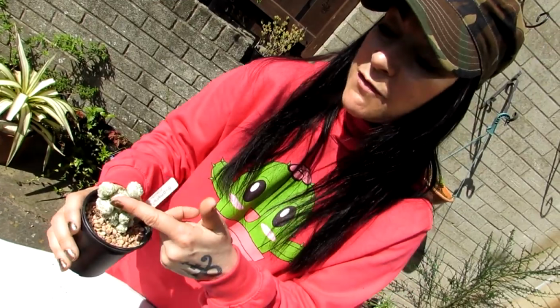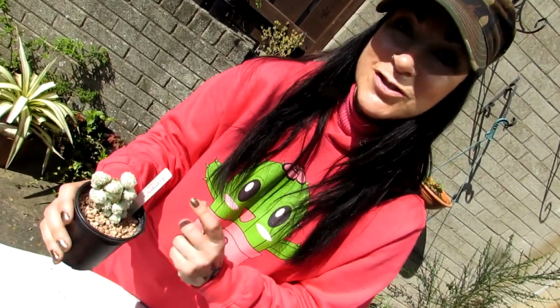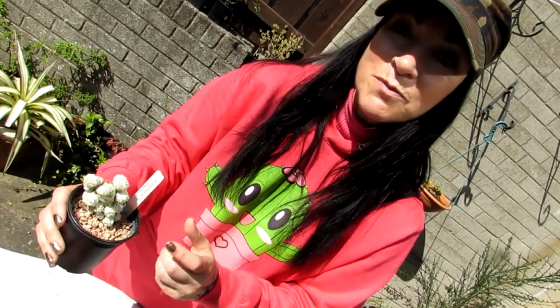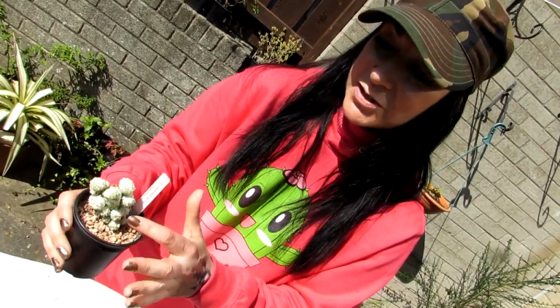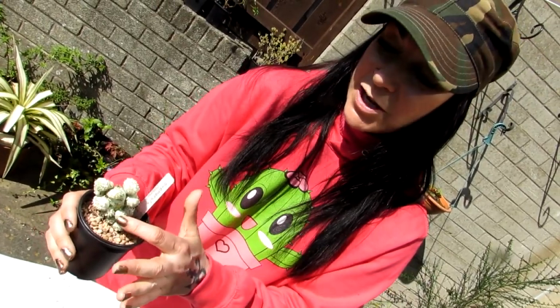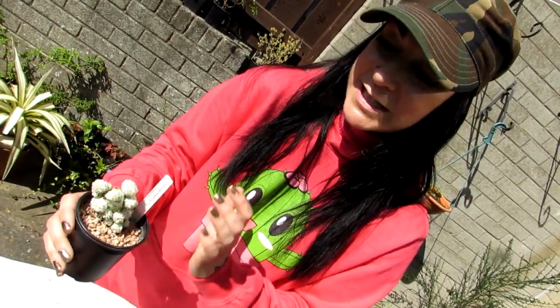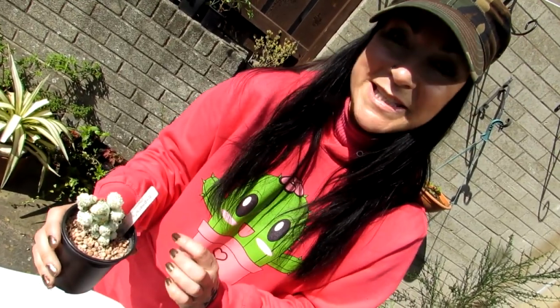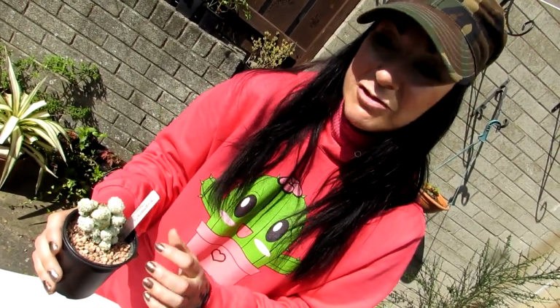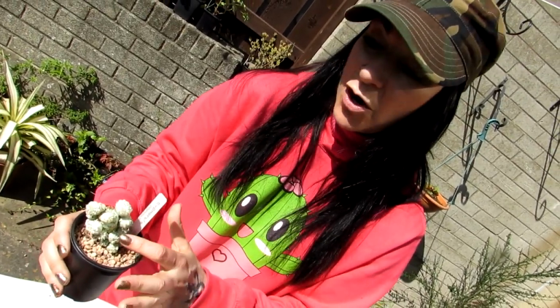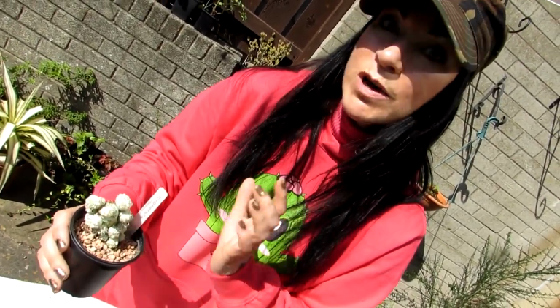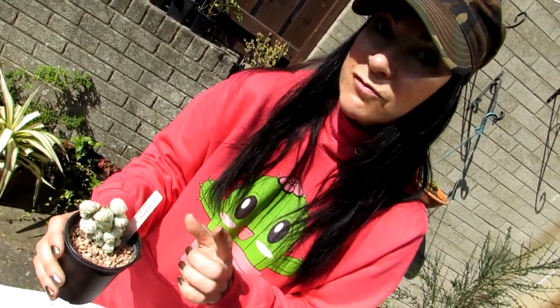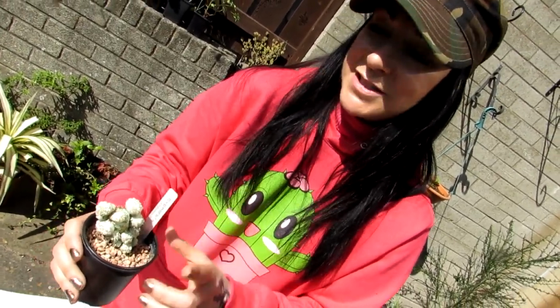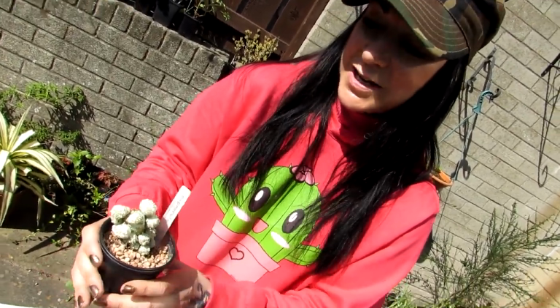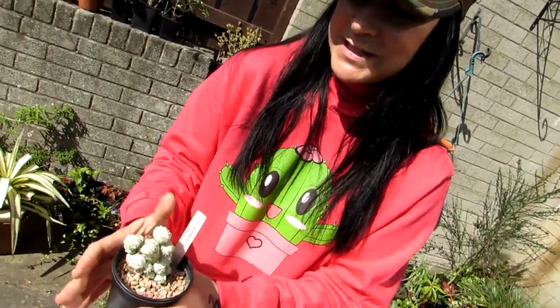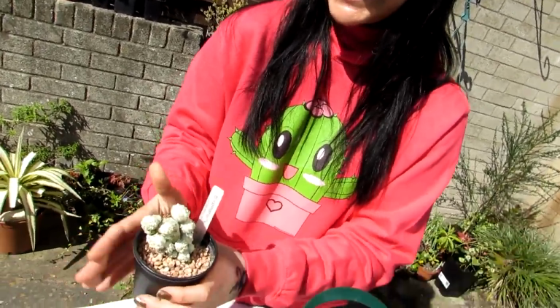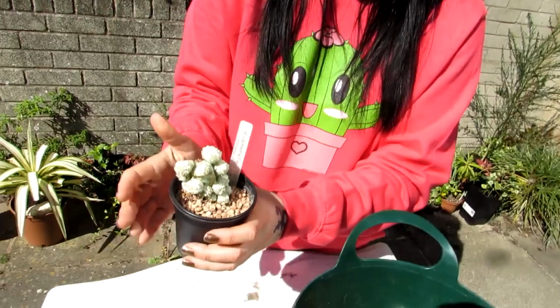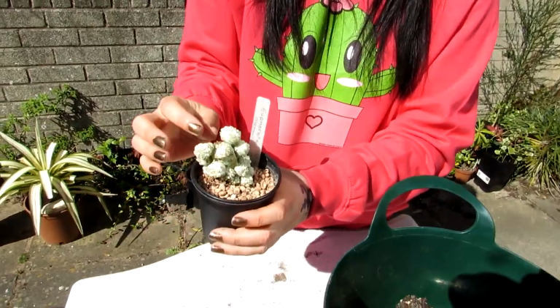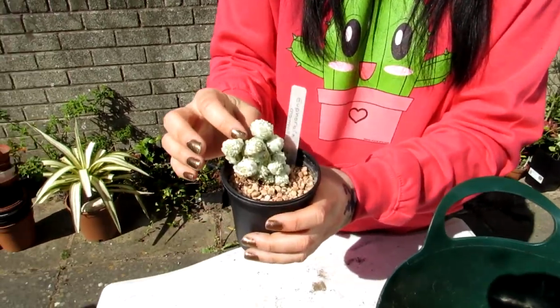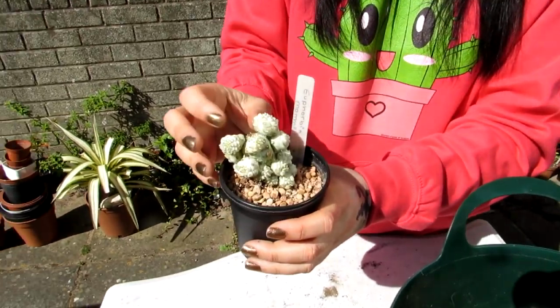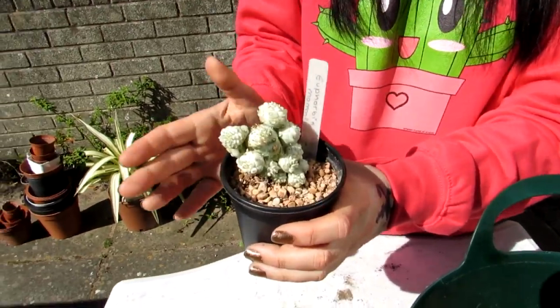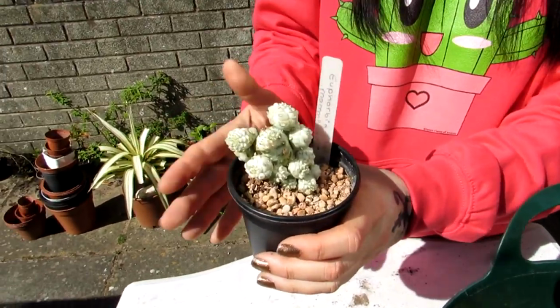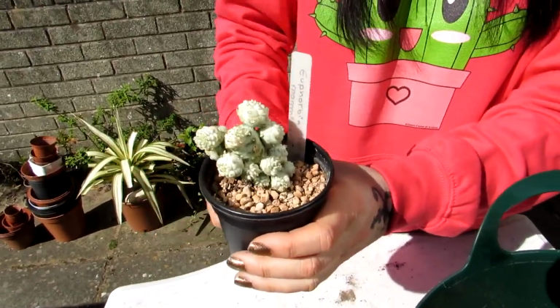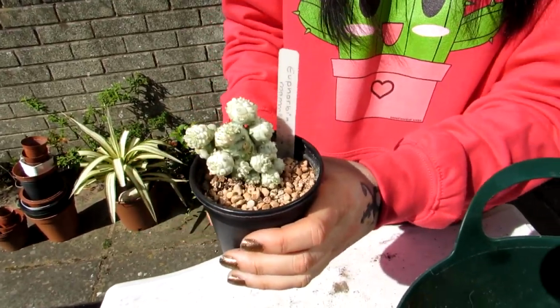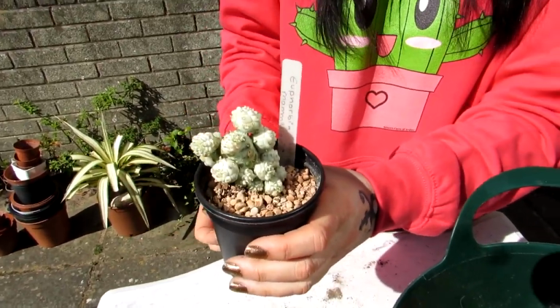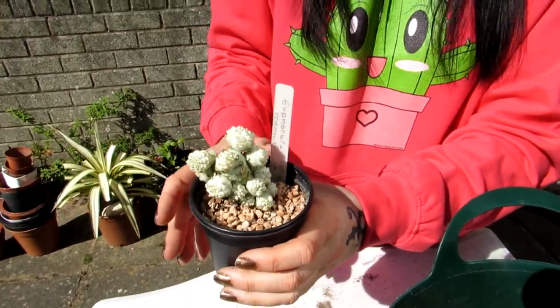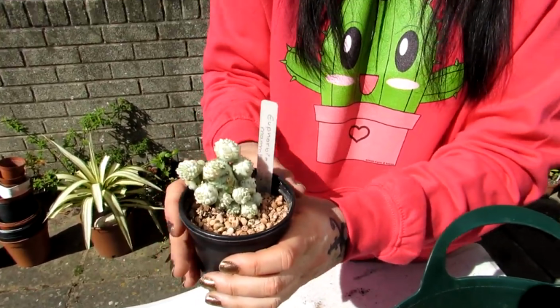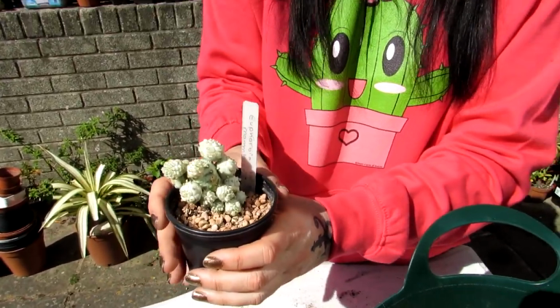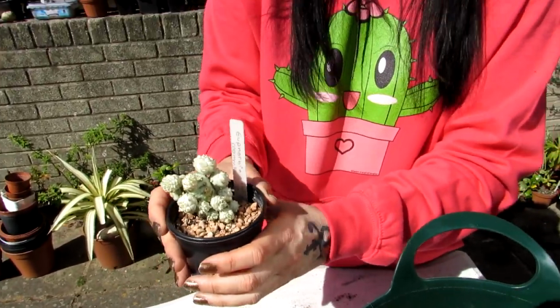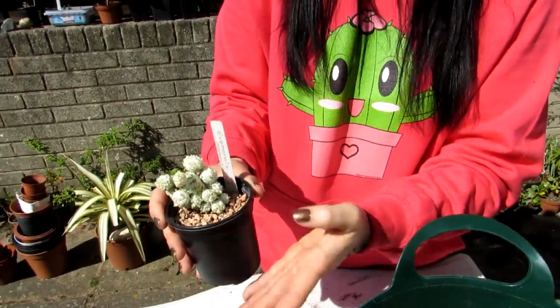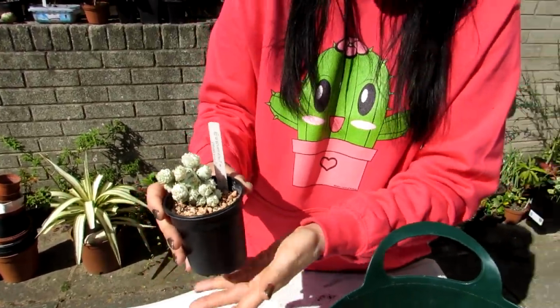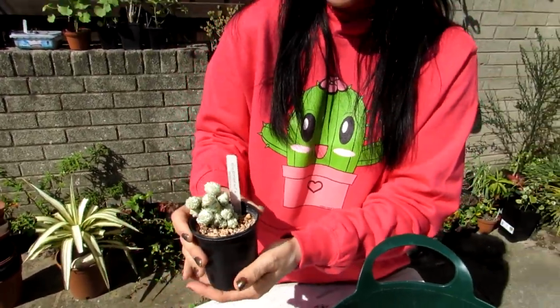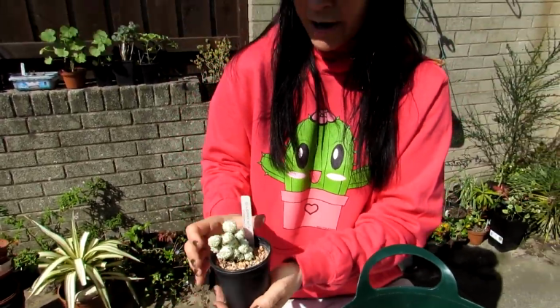If you've only got a window that gets morning sun or afternoon sun it should still be okay. You'll know if it gets too much sun if it goes a little bit yellowish or reddish. In our case, we have this in our sunny south-facing kitchen window and it seems to do very well.